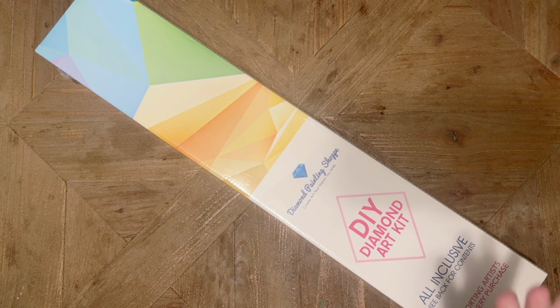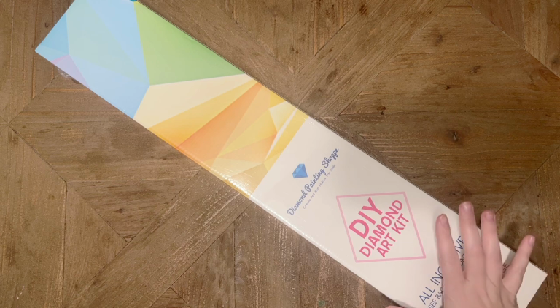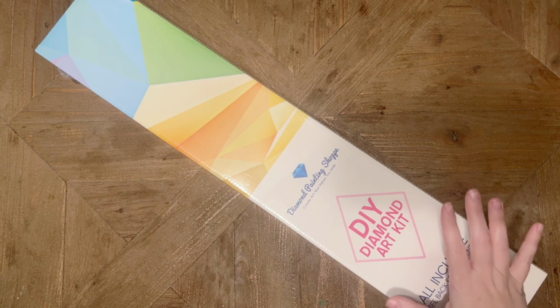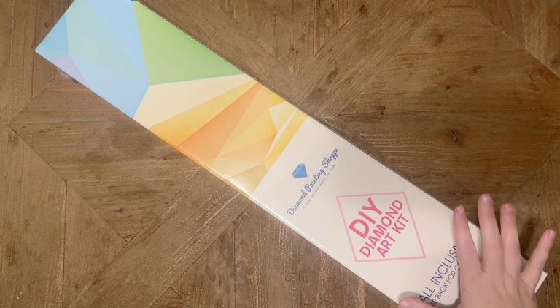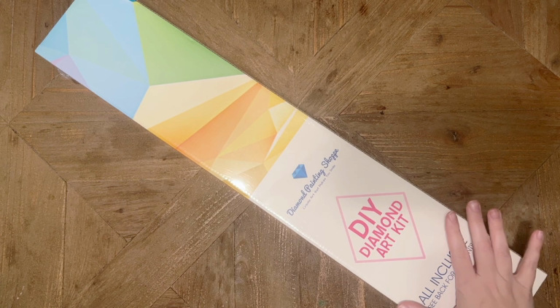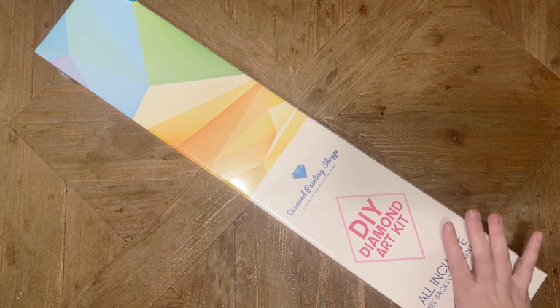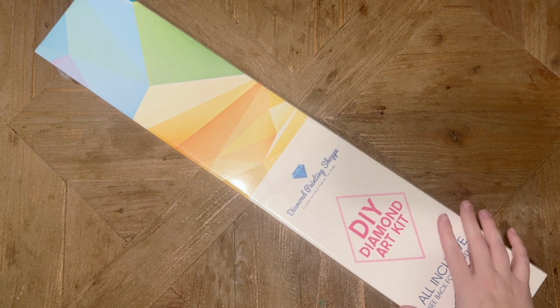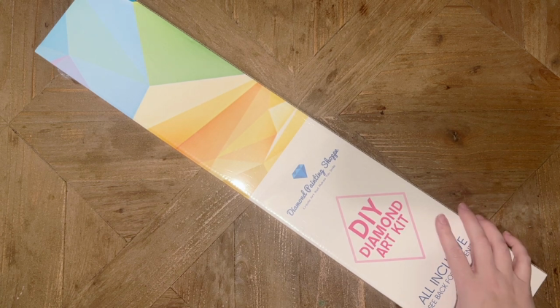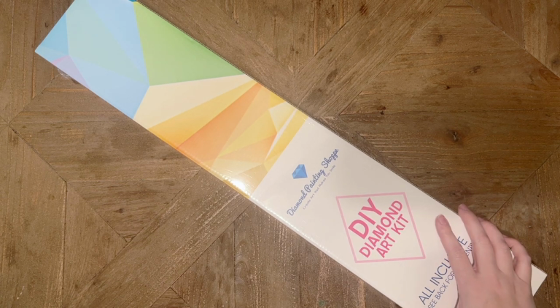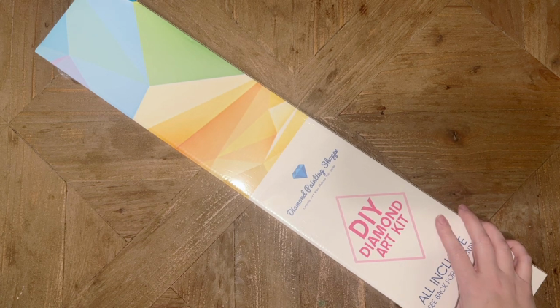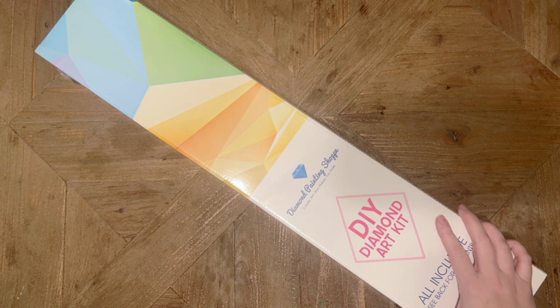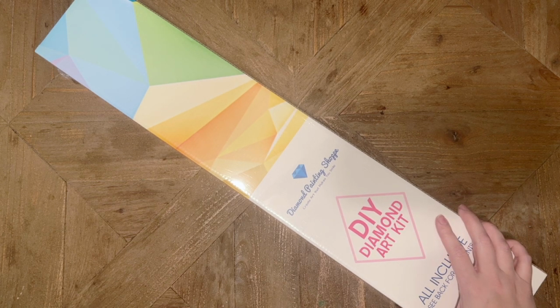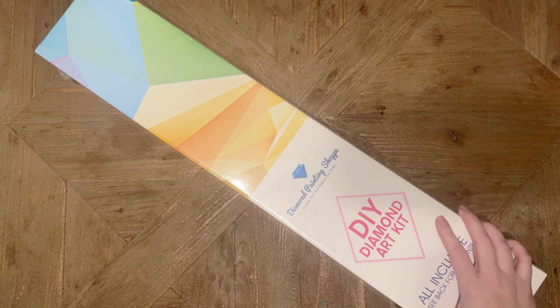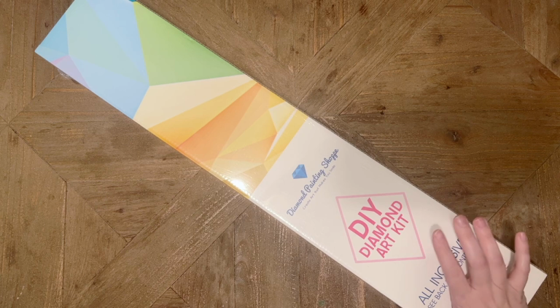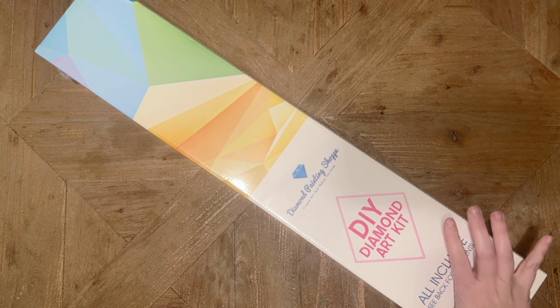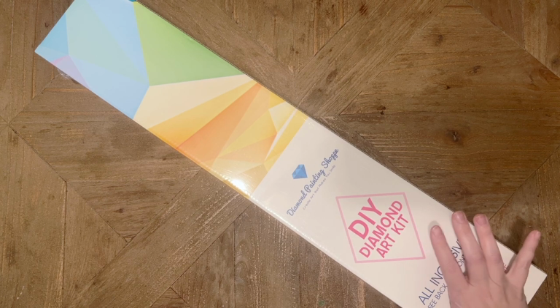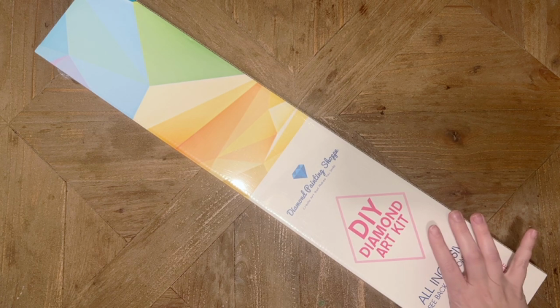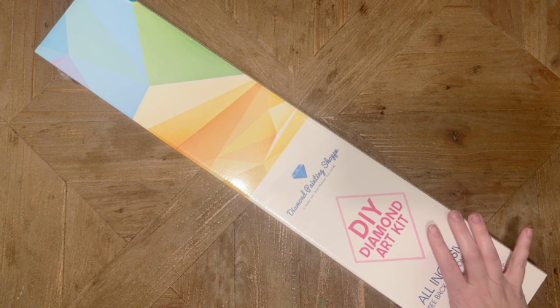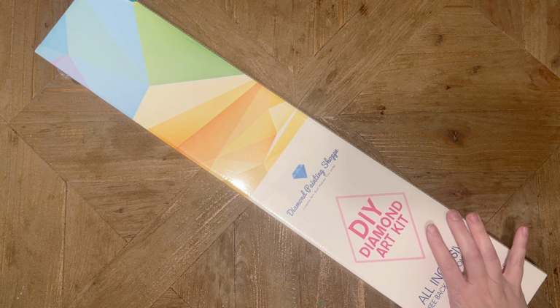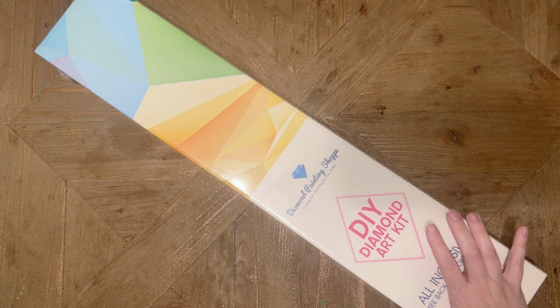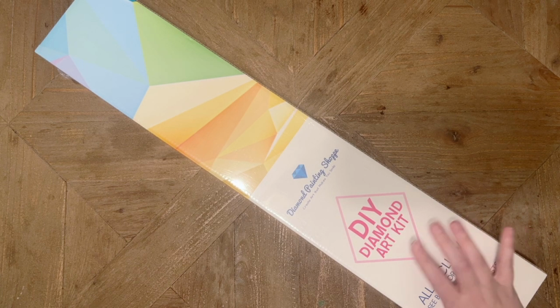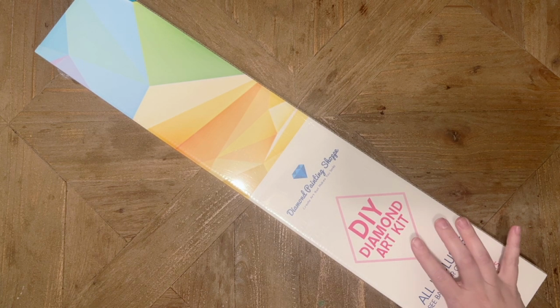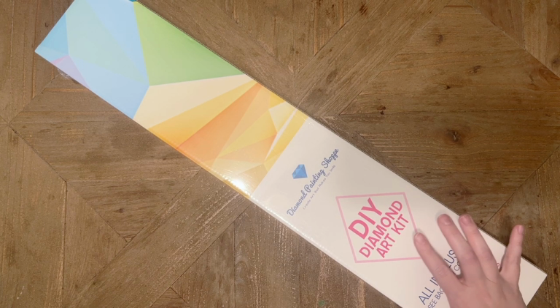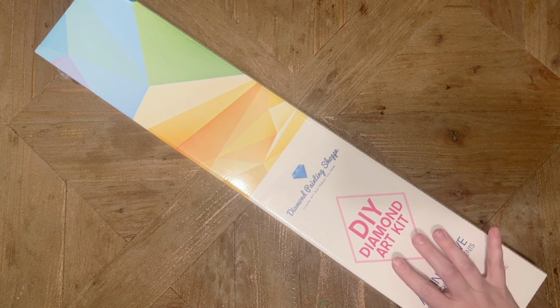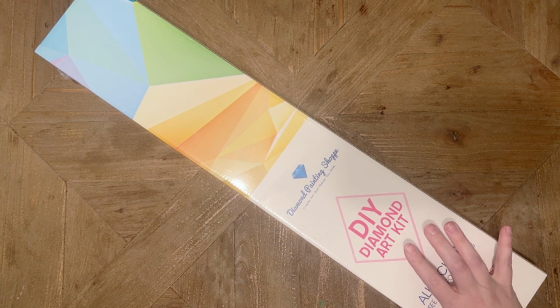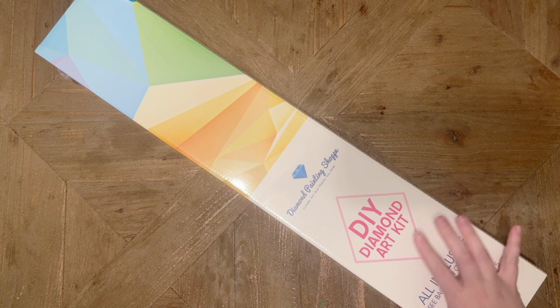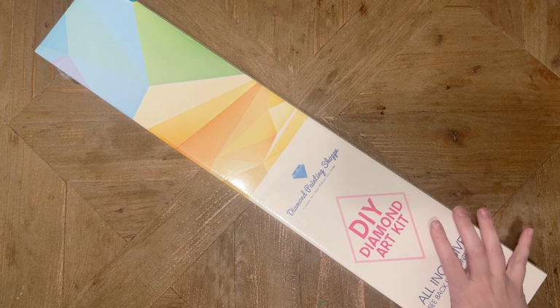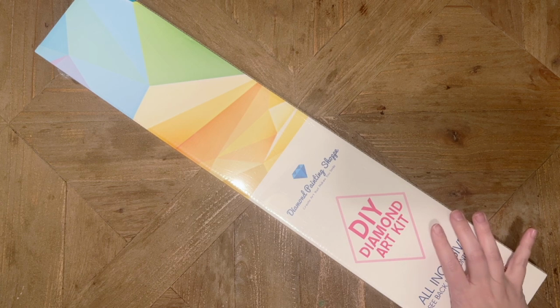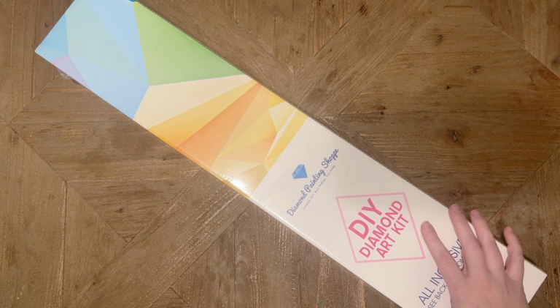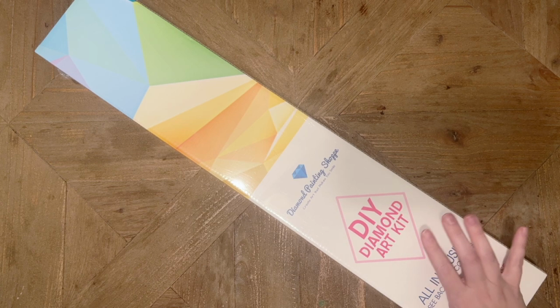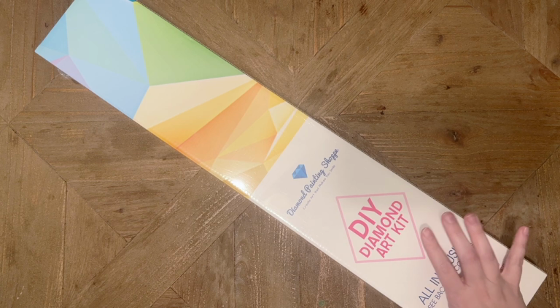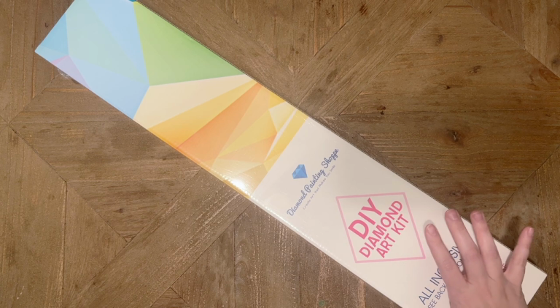This kit was sent to me by Diamond Painting Shop to share with you guys, but I'm going to do my very best to give you a very unbiased and neutral opinion and look at this kit overall.